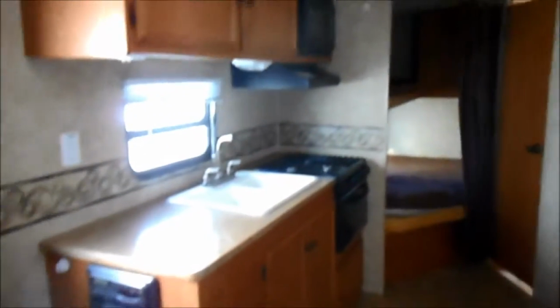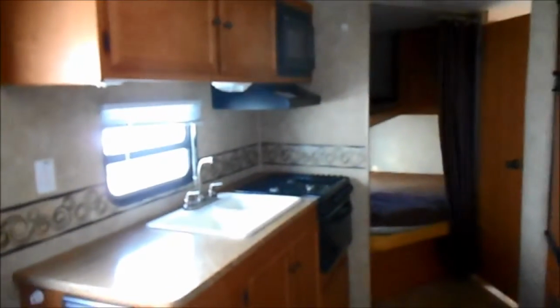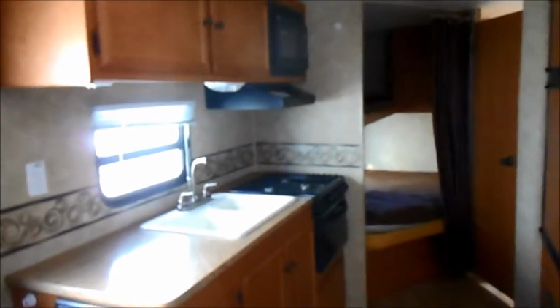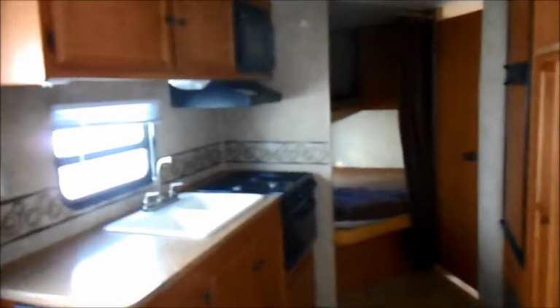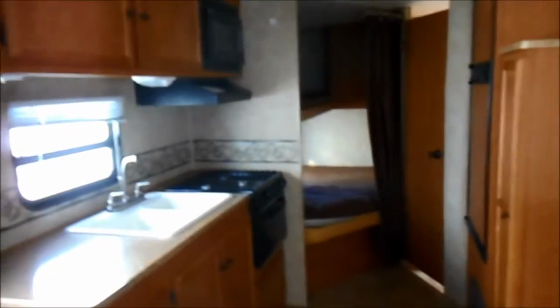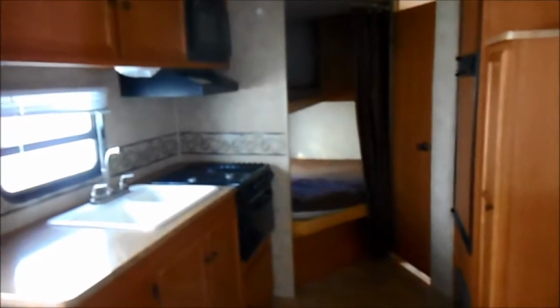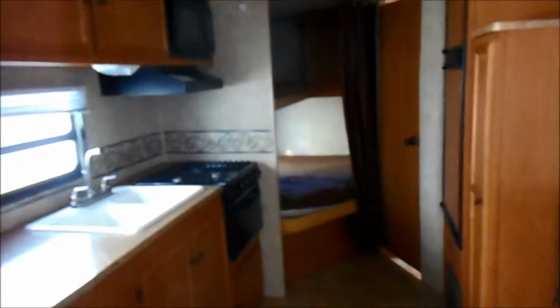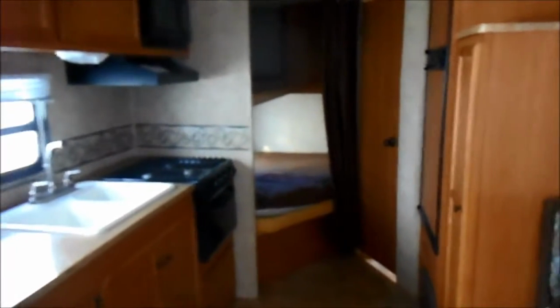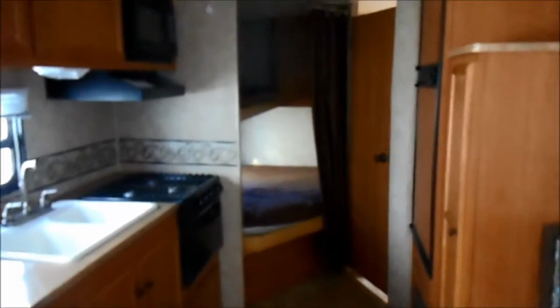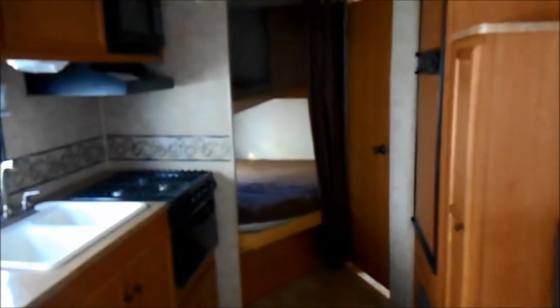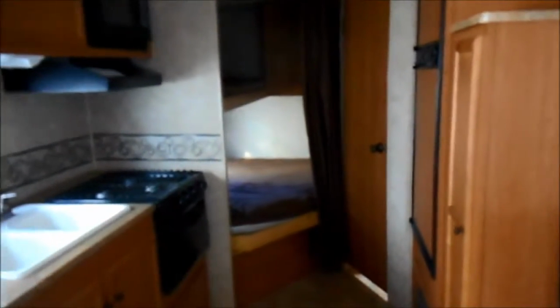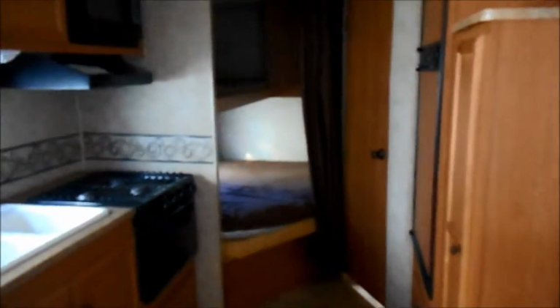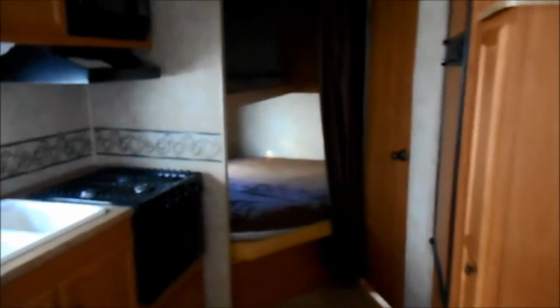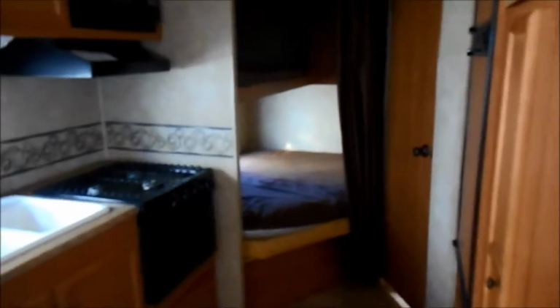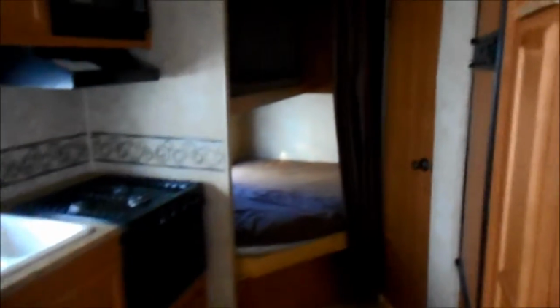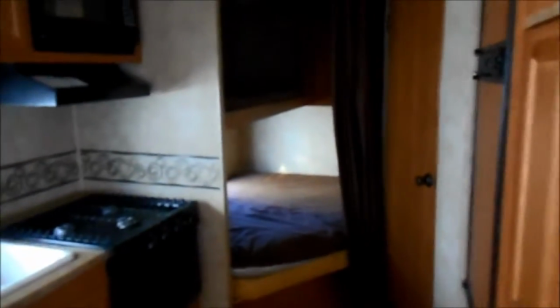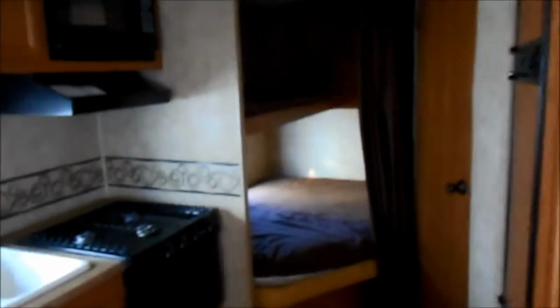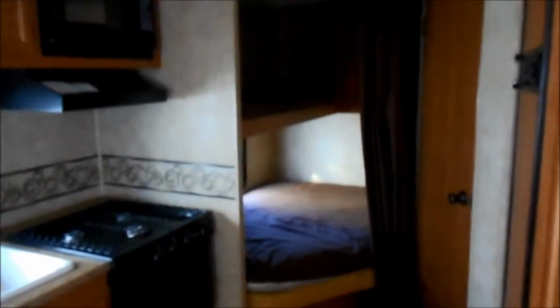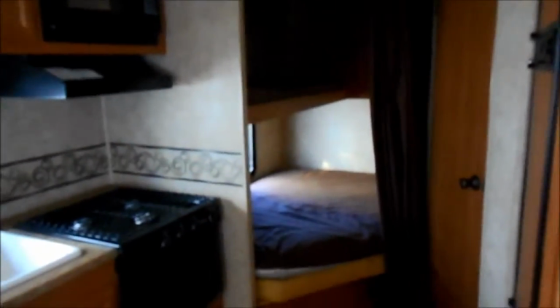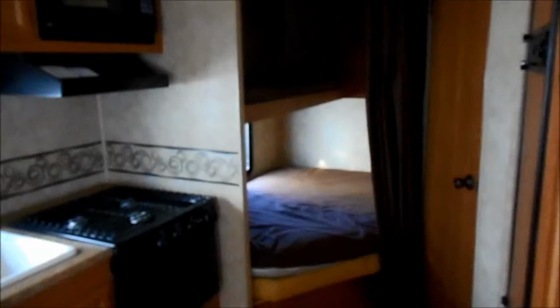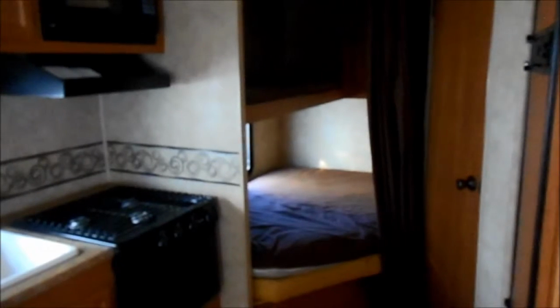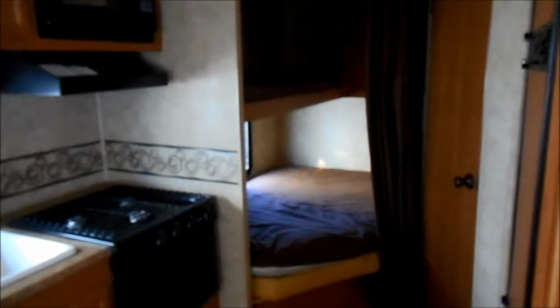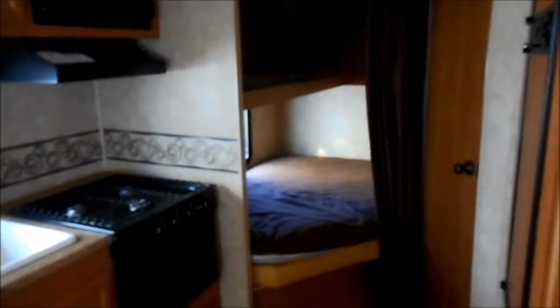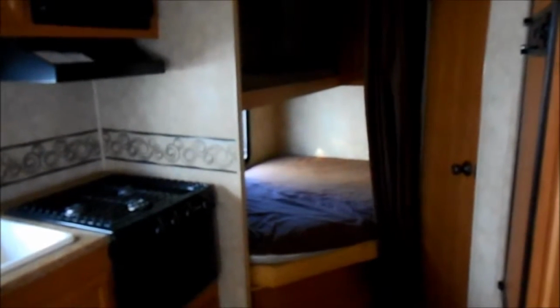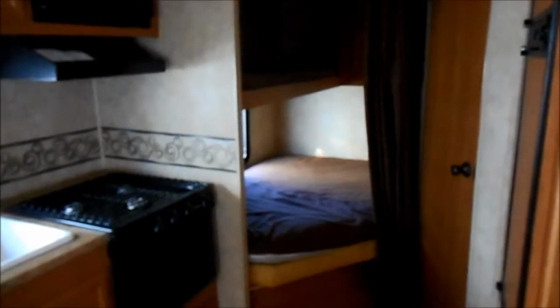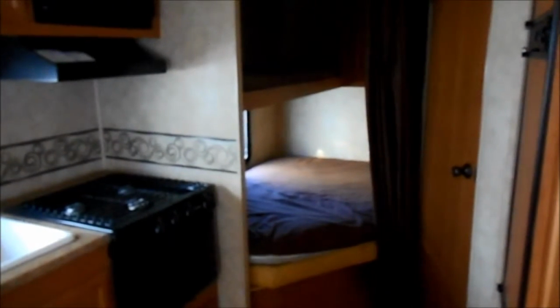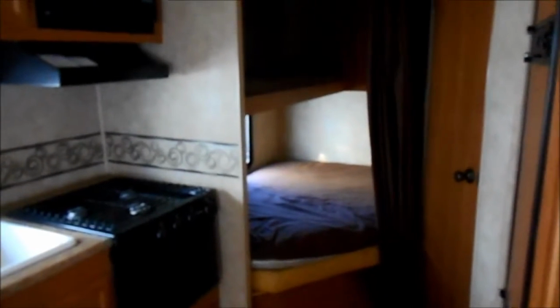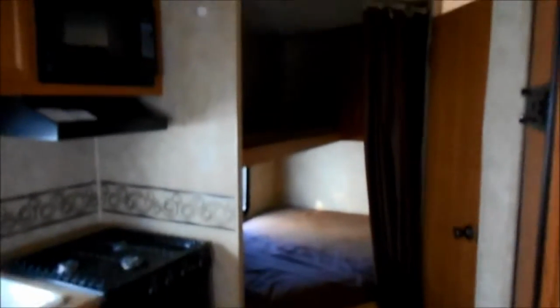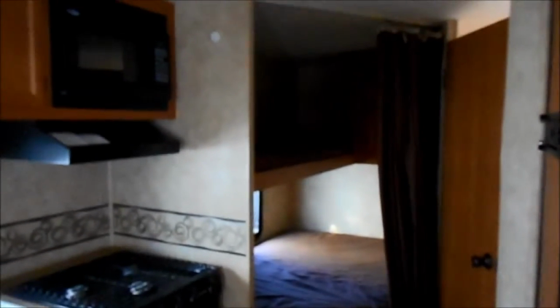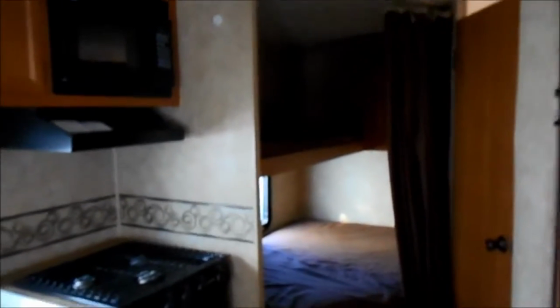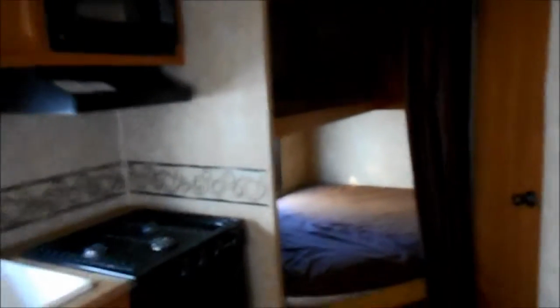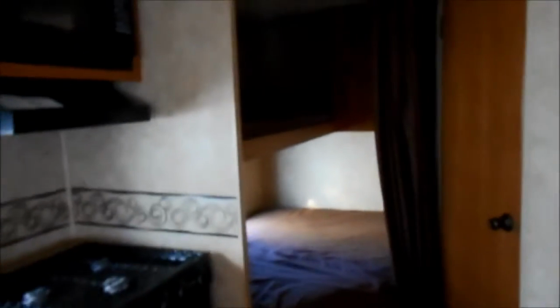Stereo, stove, oven, fridge. In the back corner, you've got the bunks. You've got a double bunk on the bottom and a single bunk on the top.